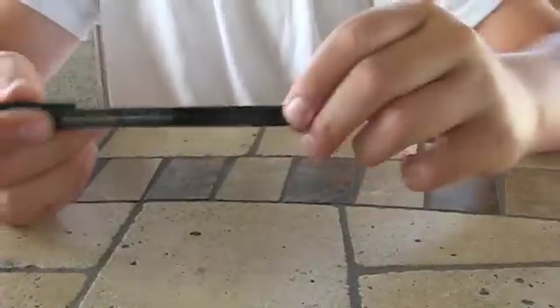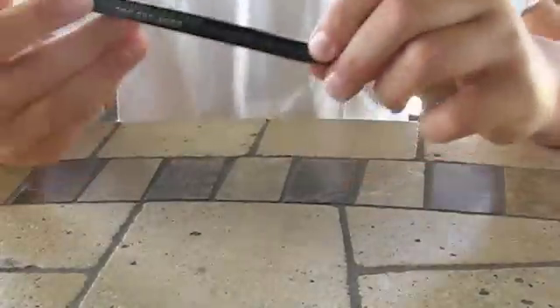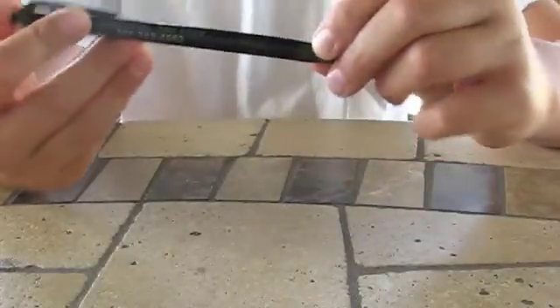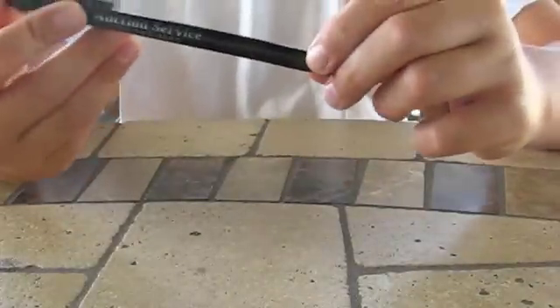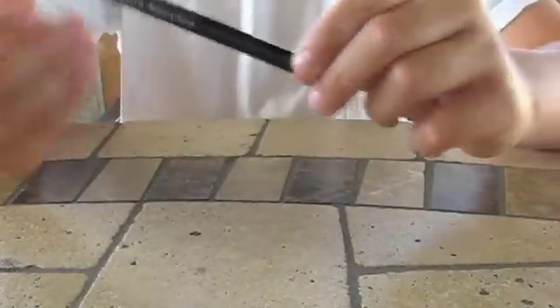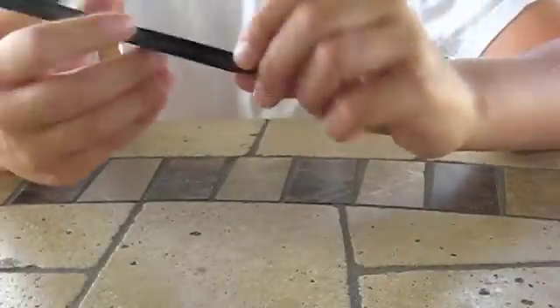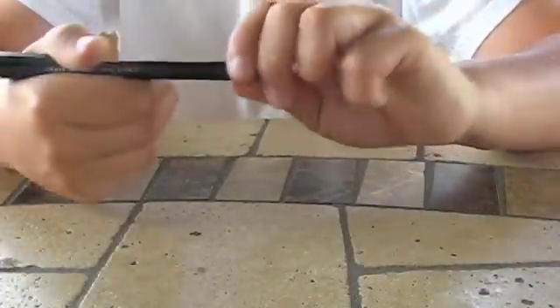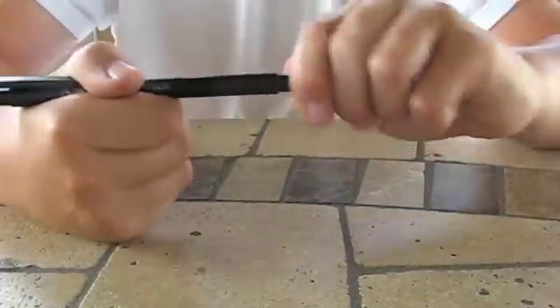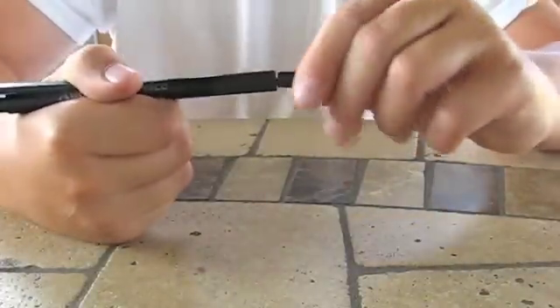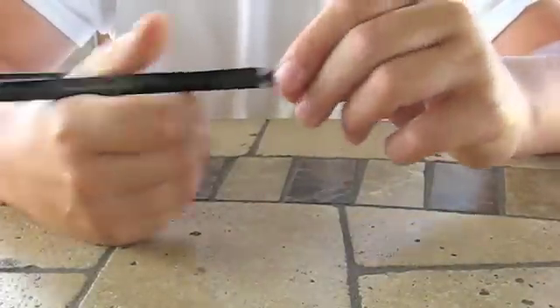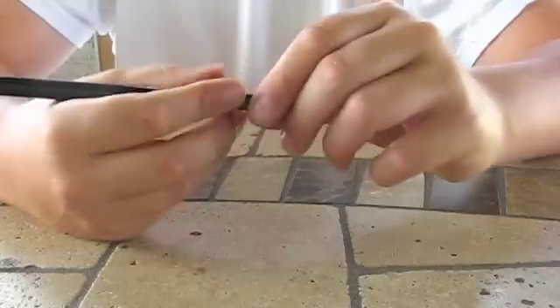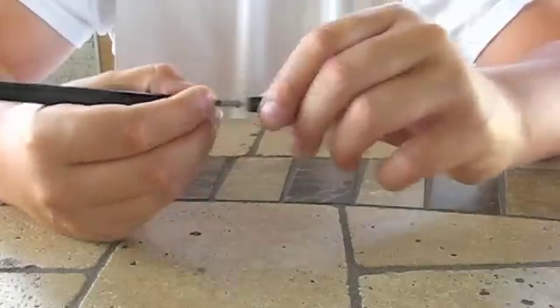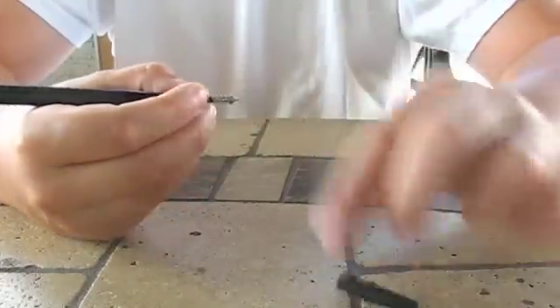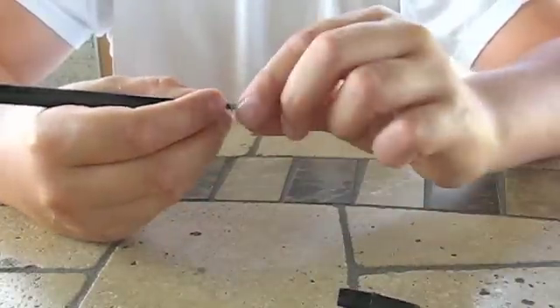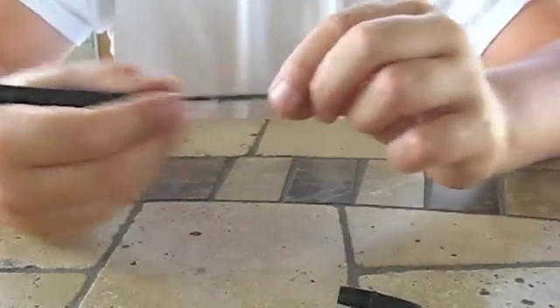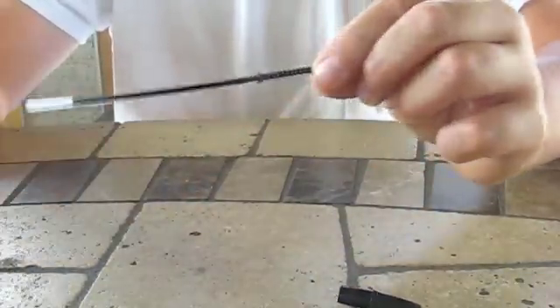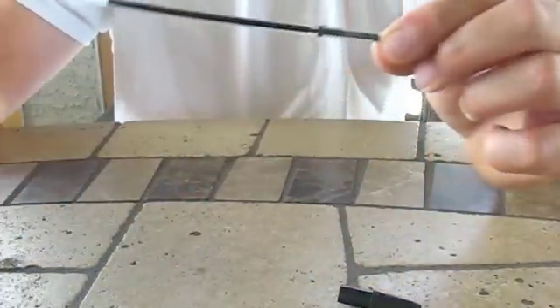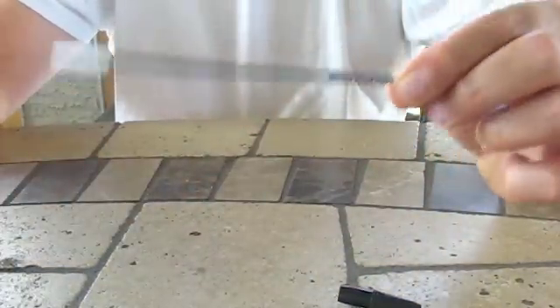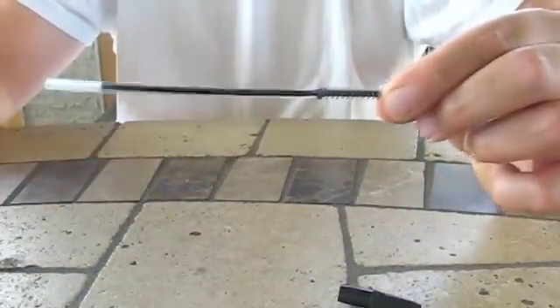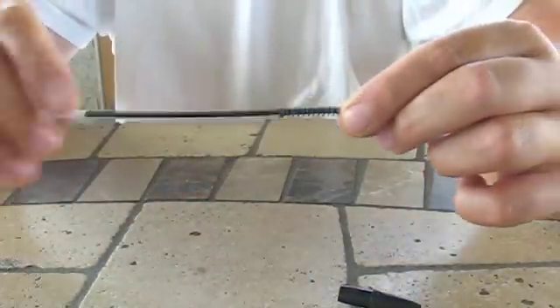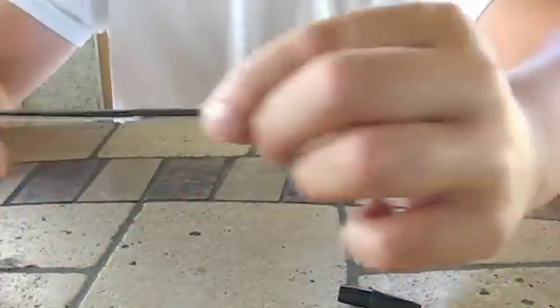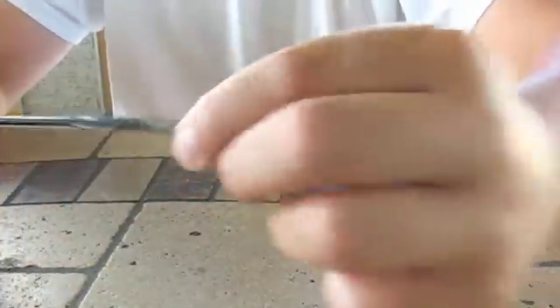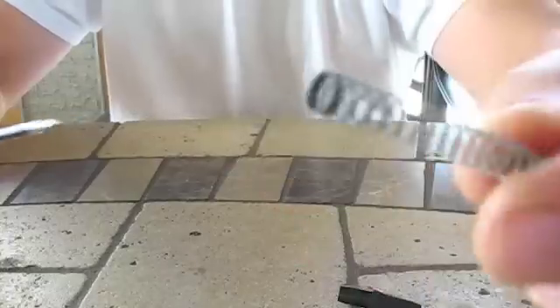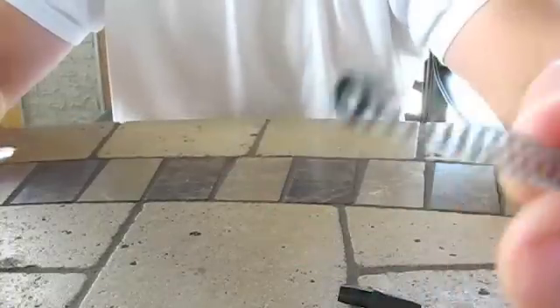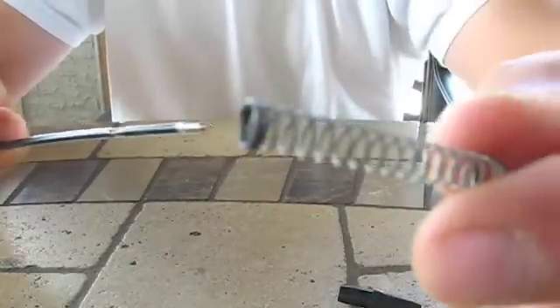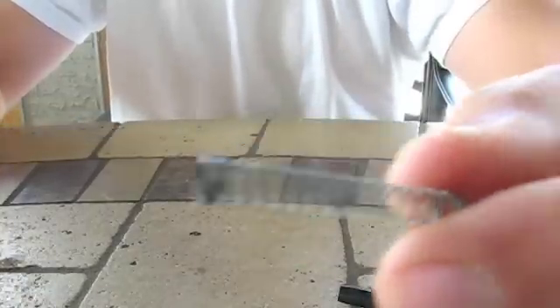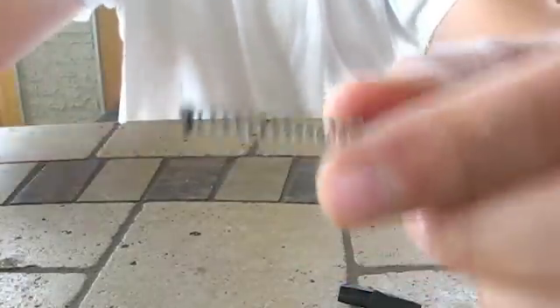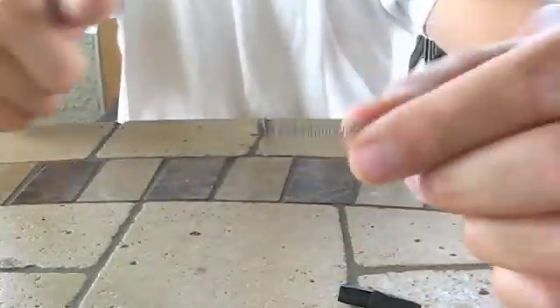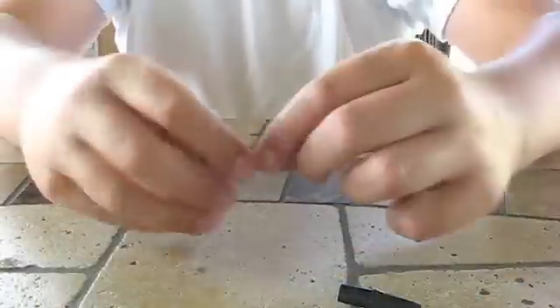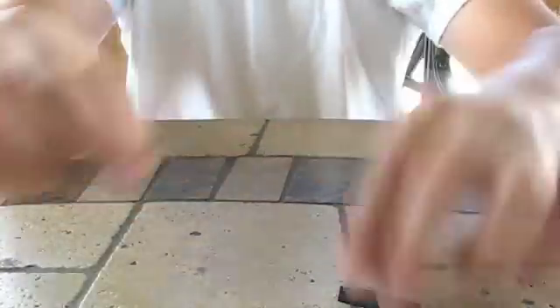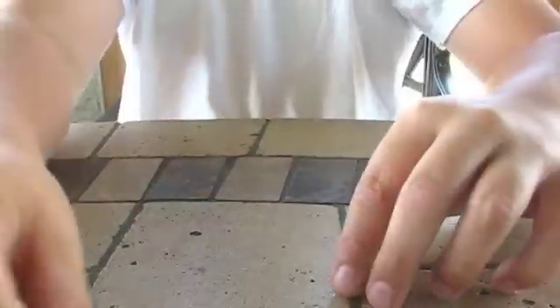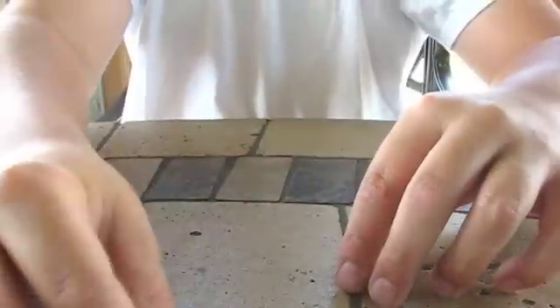So first we're going to start off by taking the pen apart. Take off the end of the pen, take out the ink. You won't need the ink but you're going to need the spring that's on it, so keep that and put it aside.